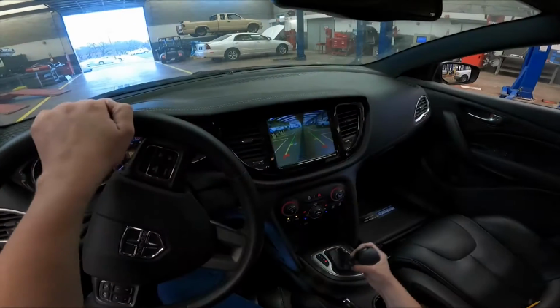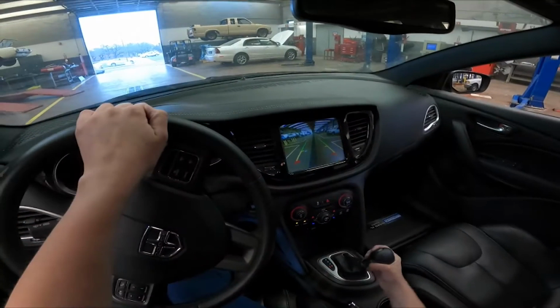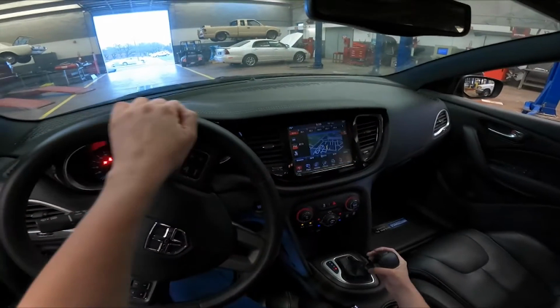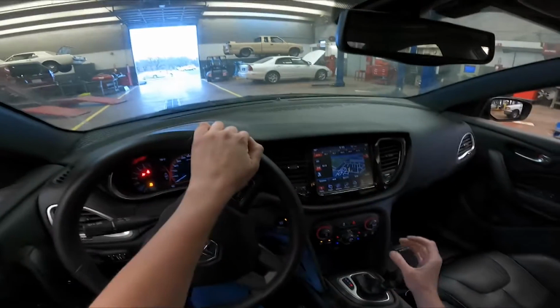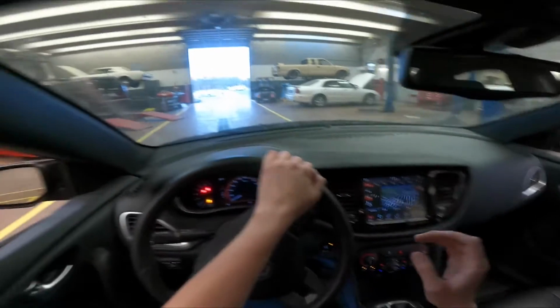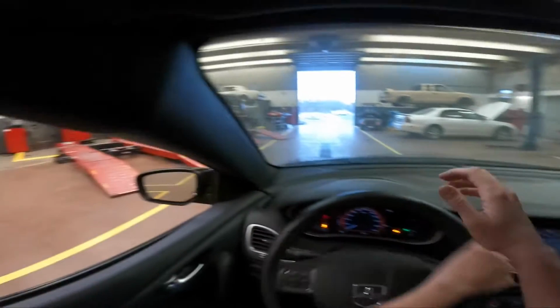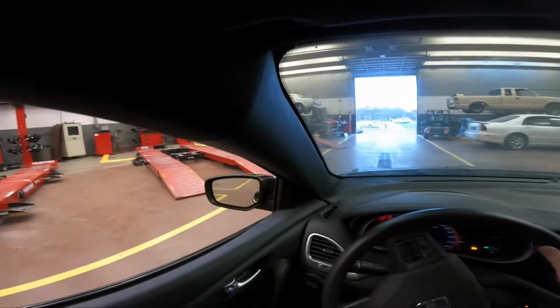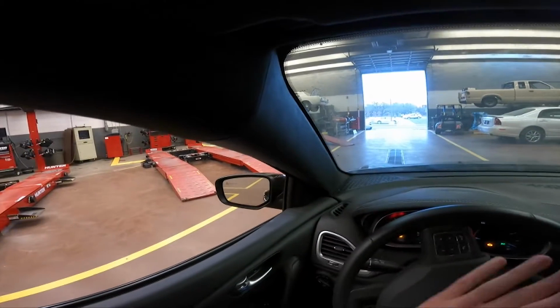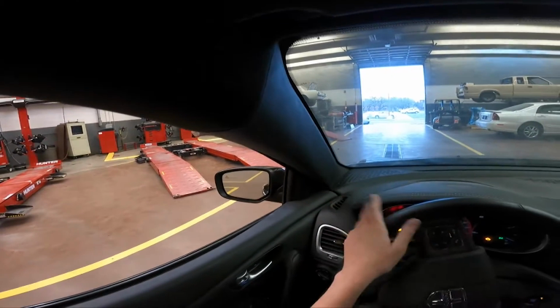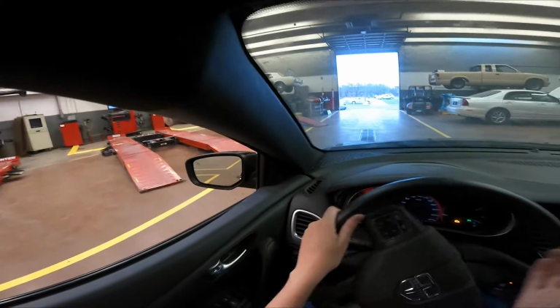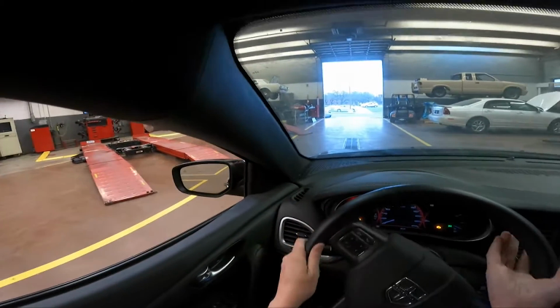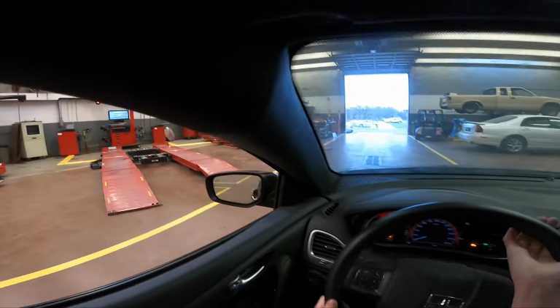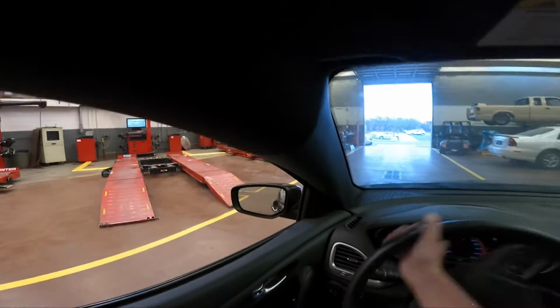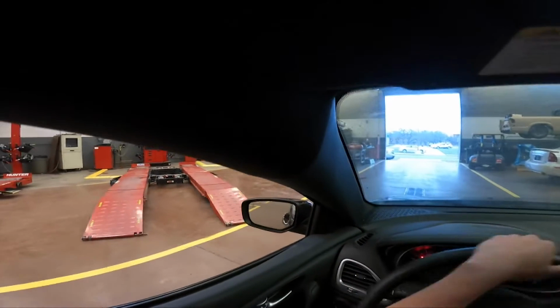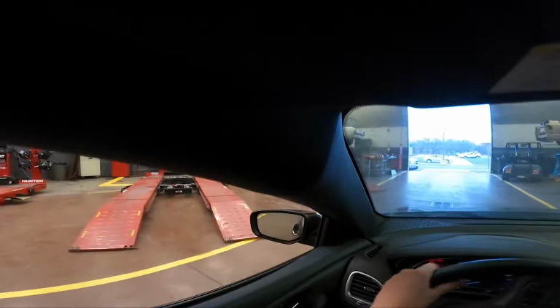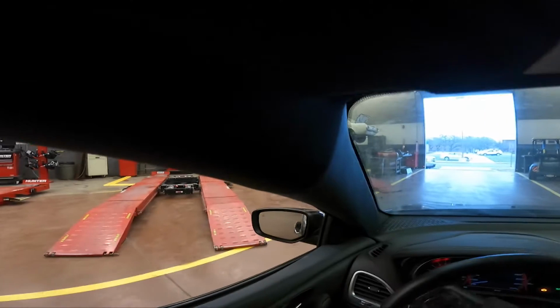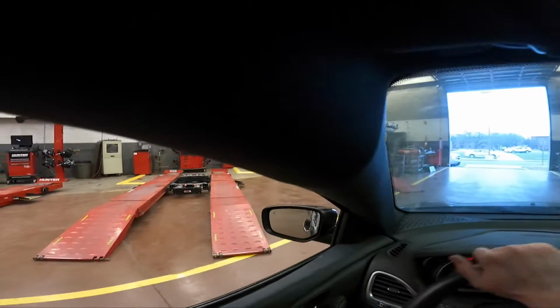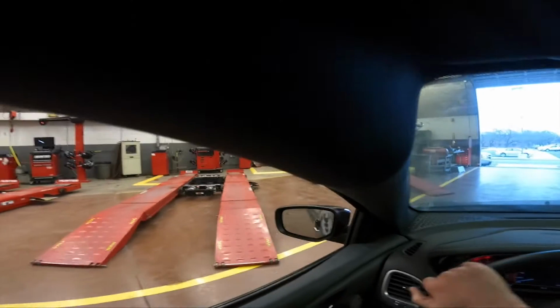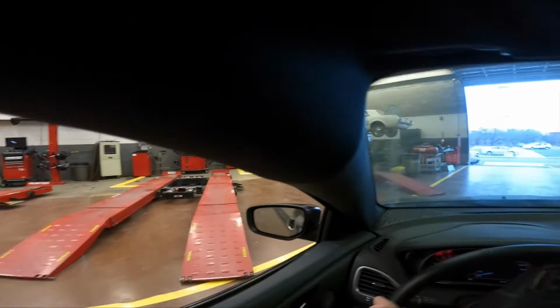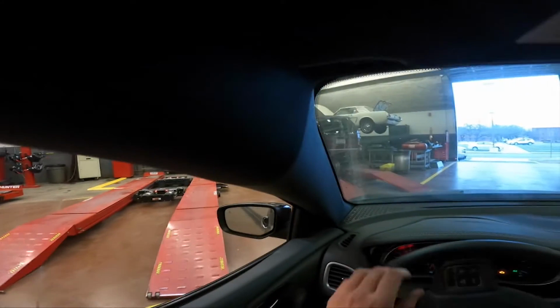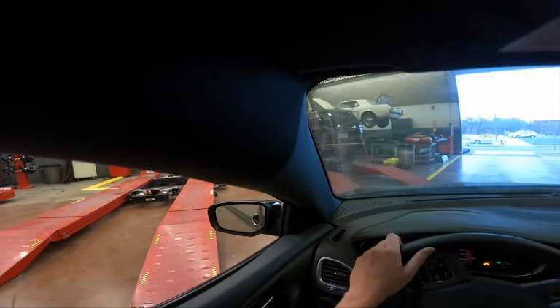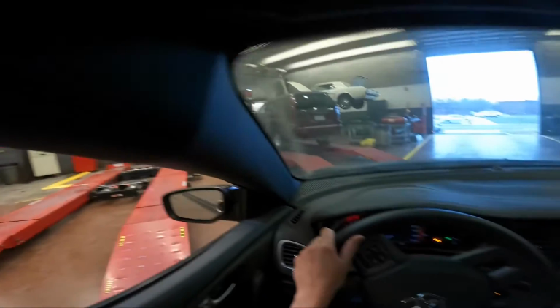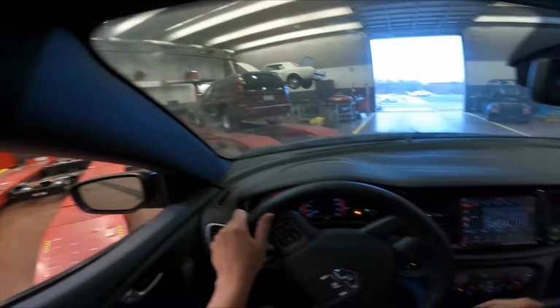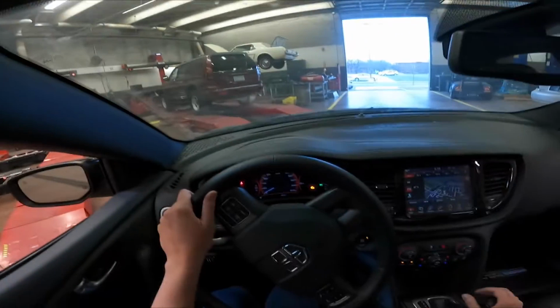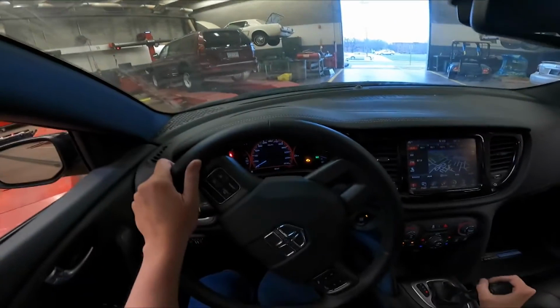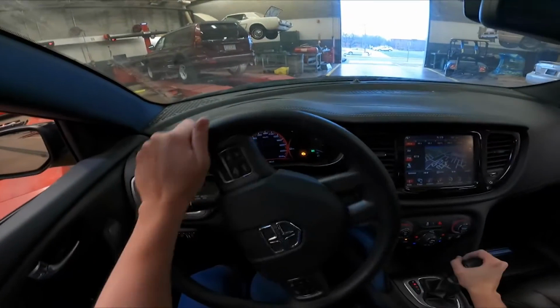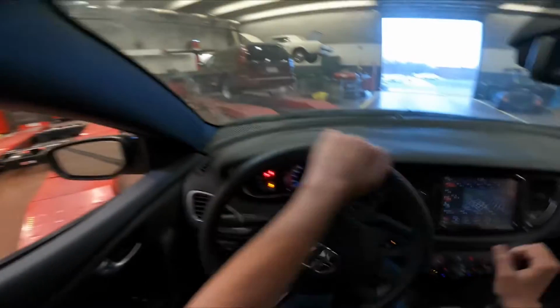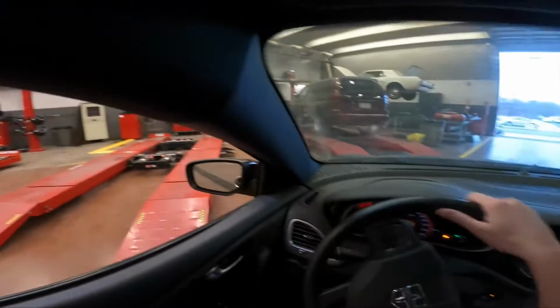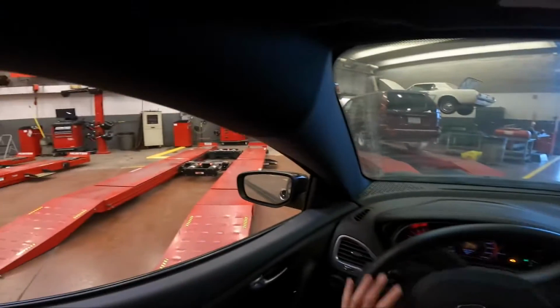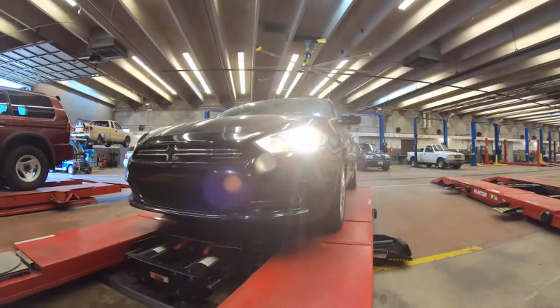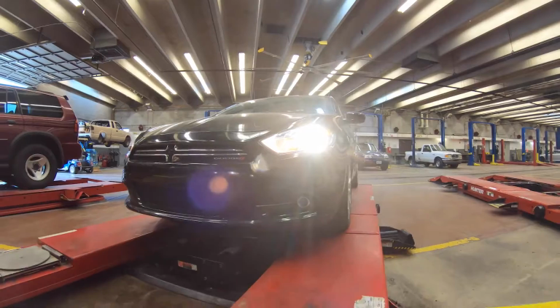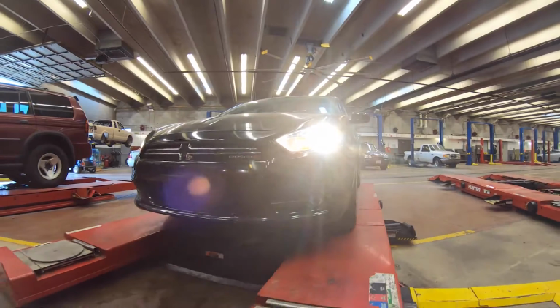To get a car on a lift, you kind of want to go past it first, like you're about to go in between them. That way when you back up, you are more lined up.